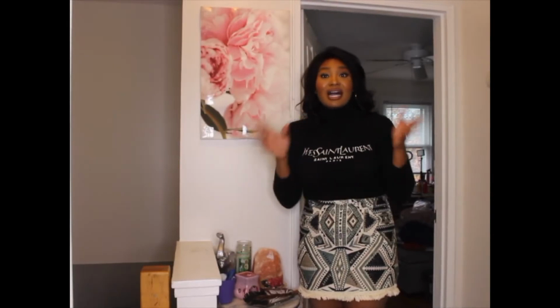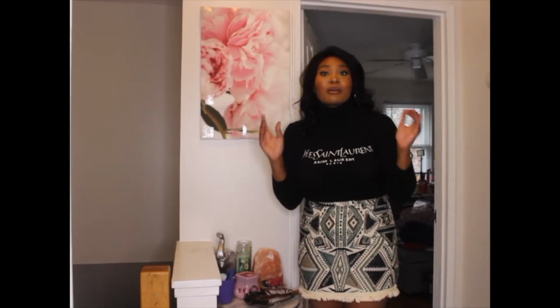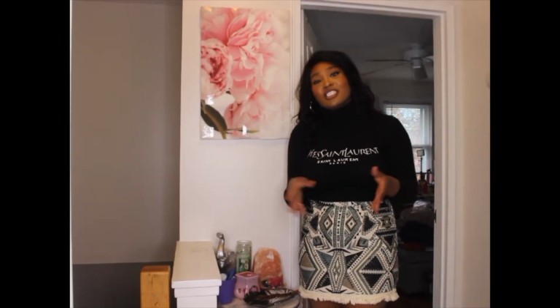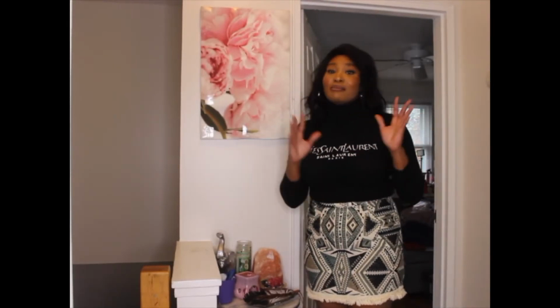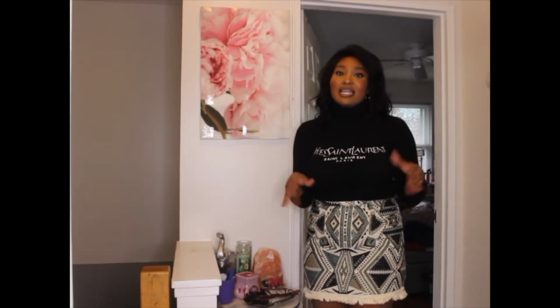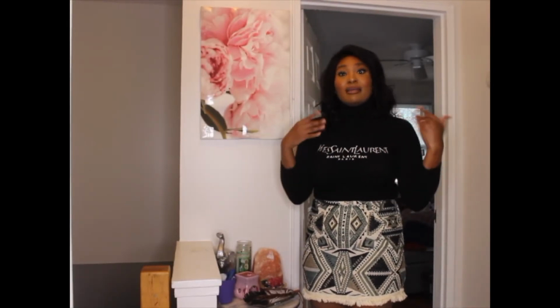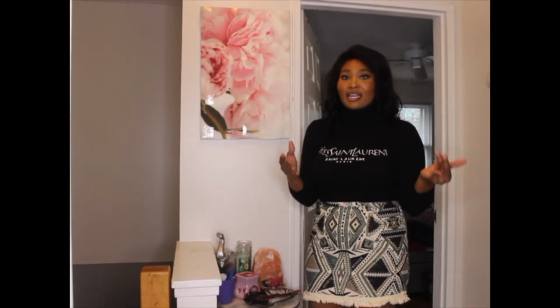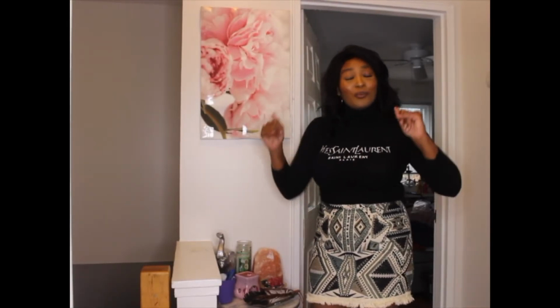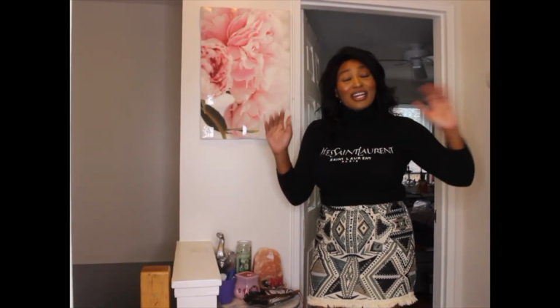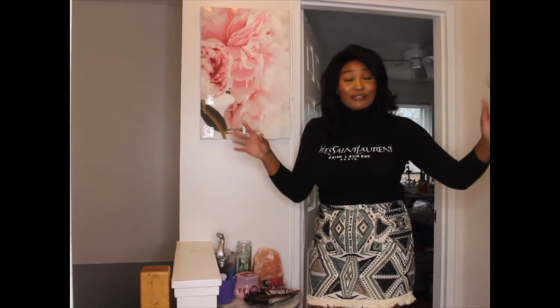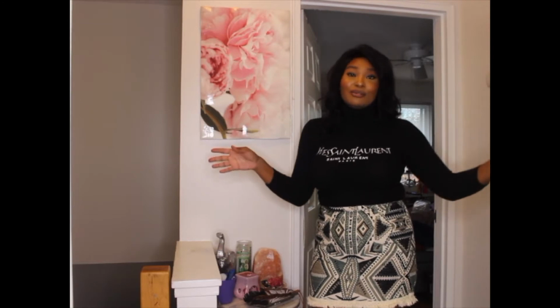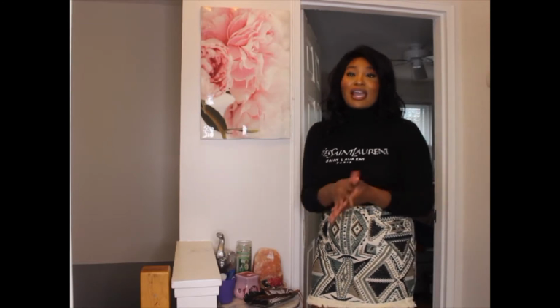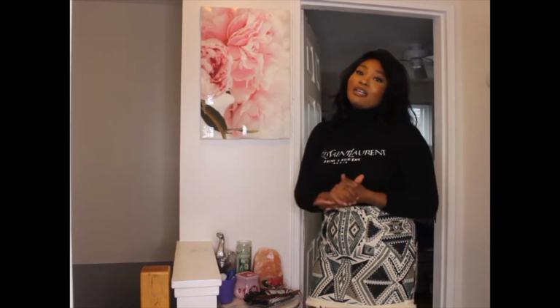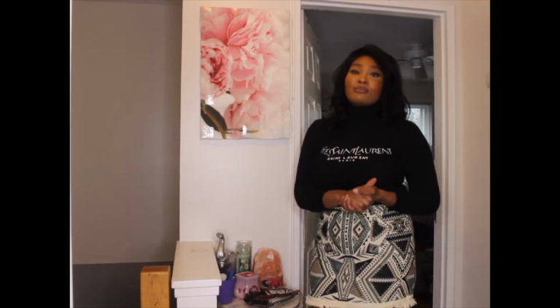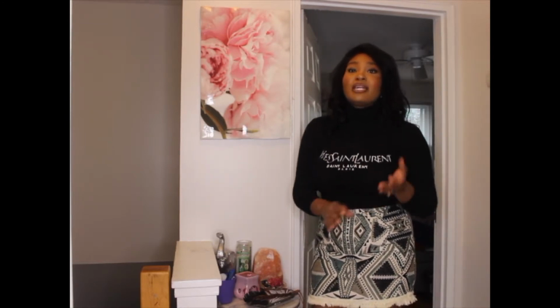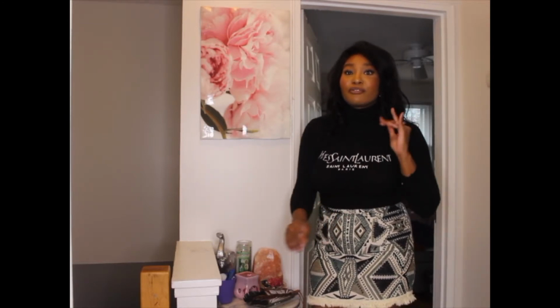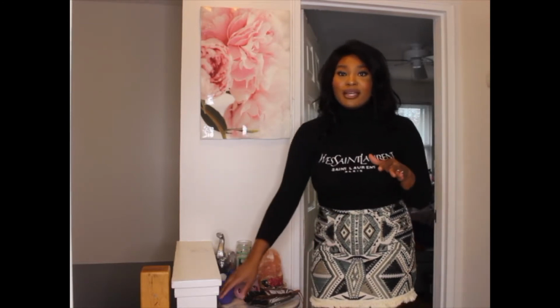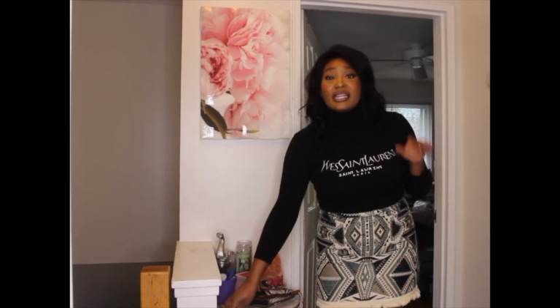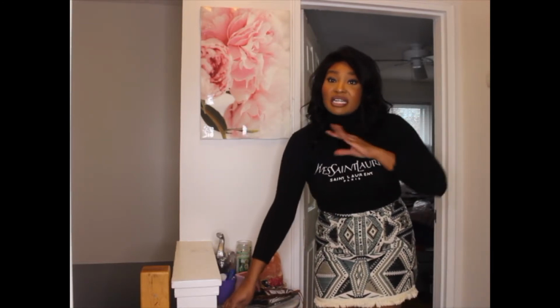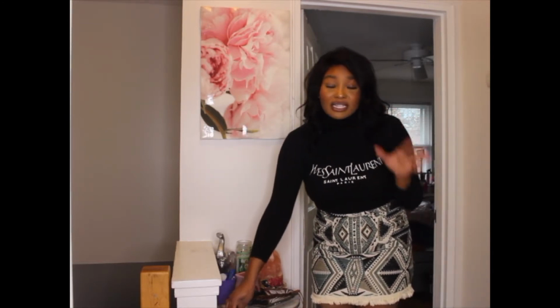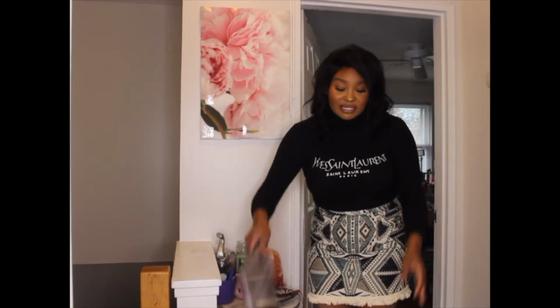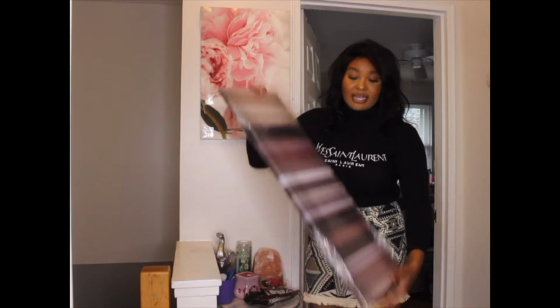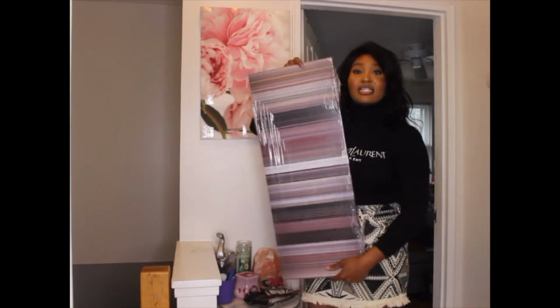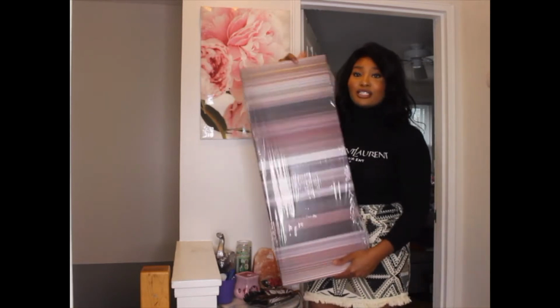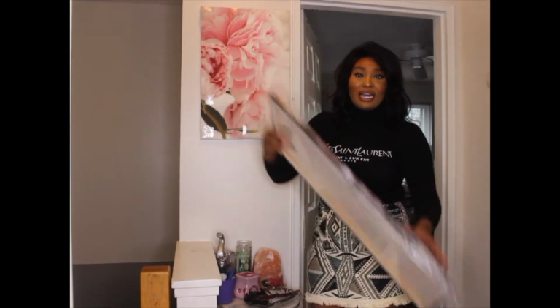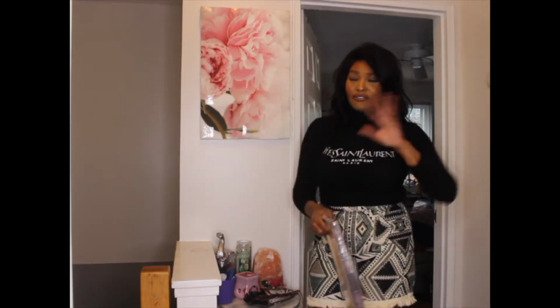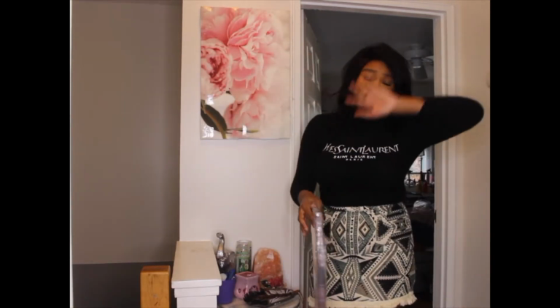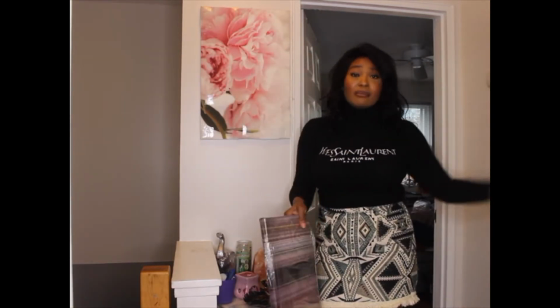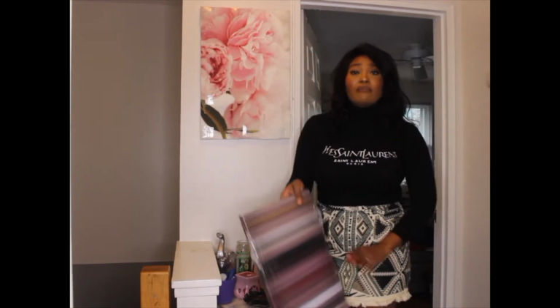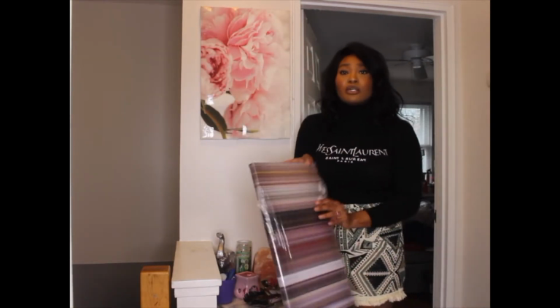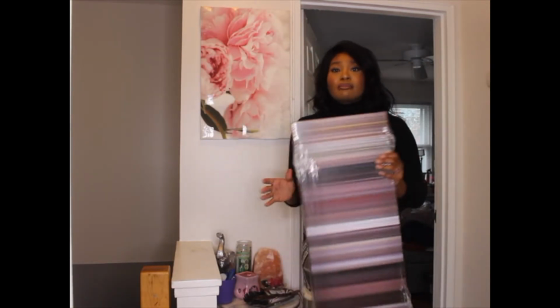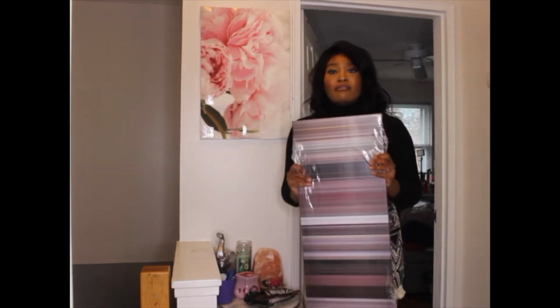Hi guys, welcome back to my channel, it's me Maietay and I am back with another review. I had a company reach out to me — the company name is From — and they were nice enough to send me a canvas. As you guys know, I love designing my home.